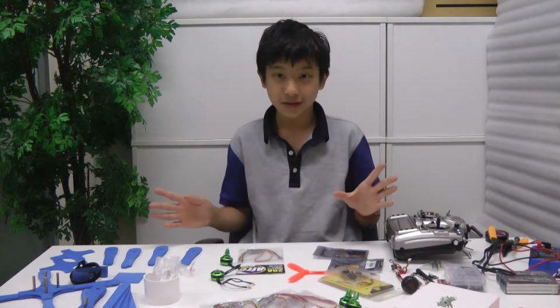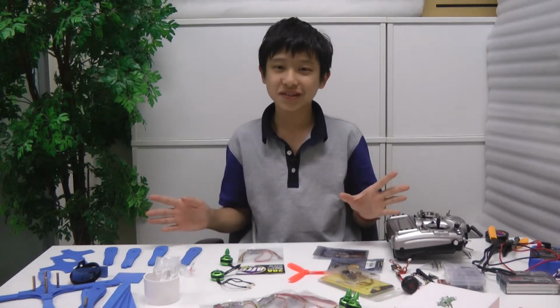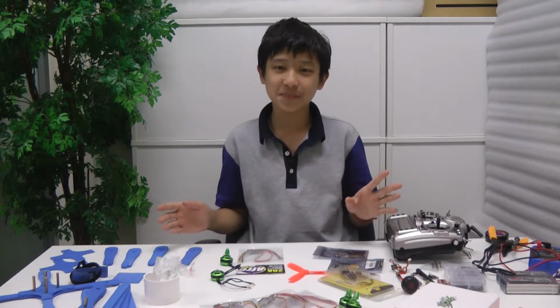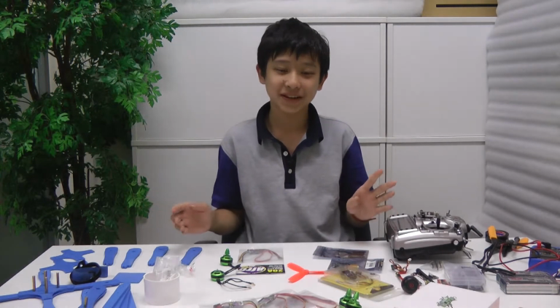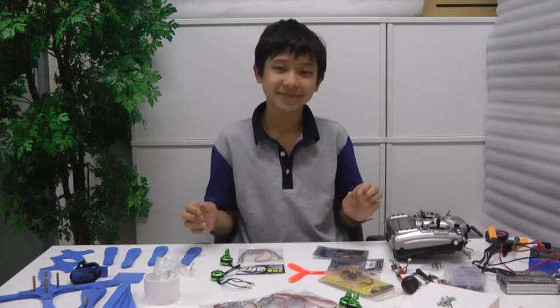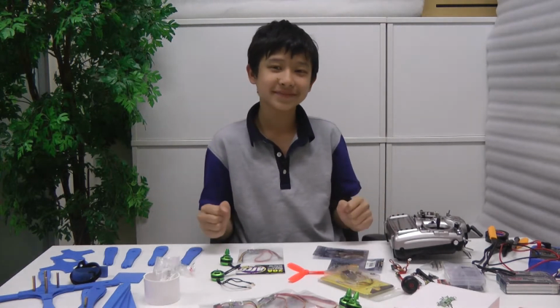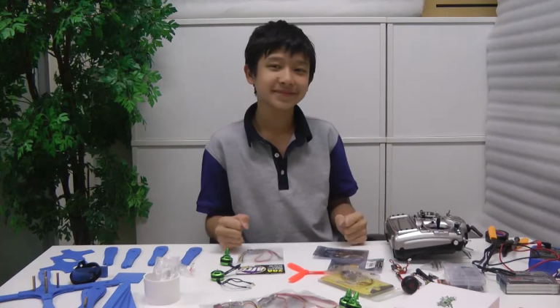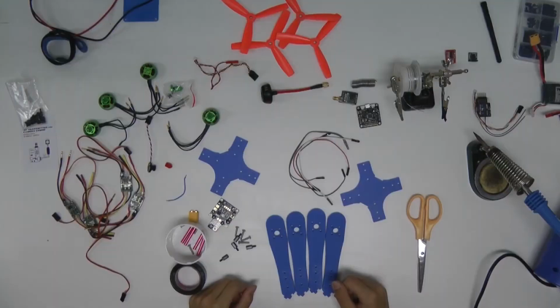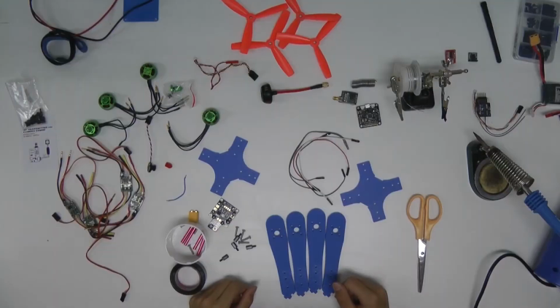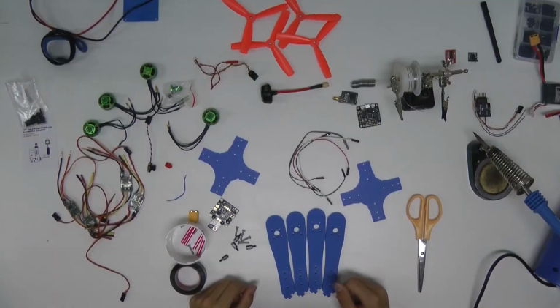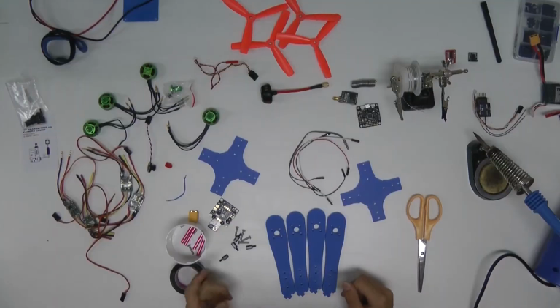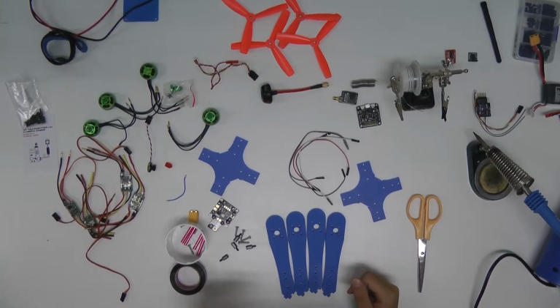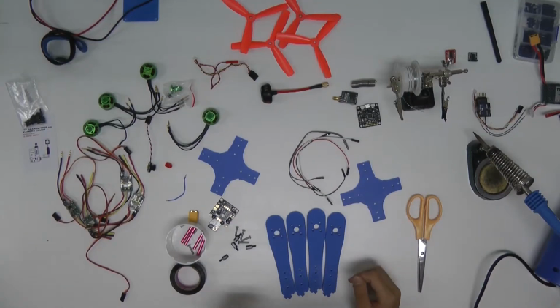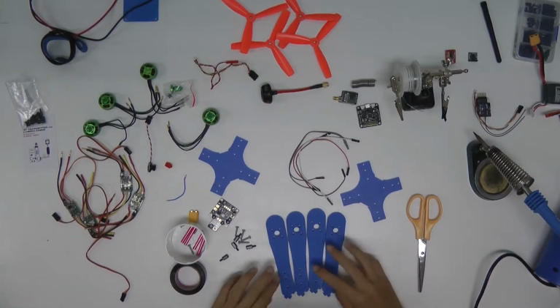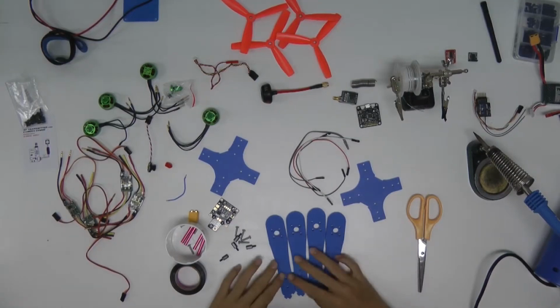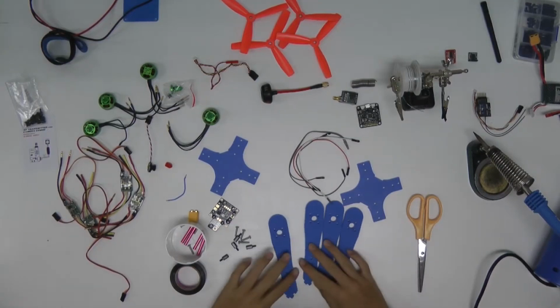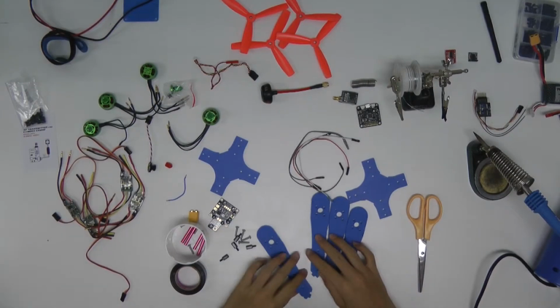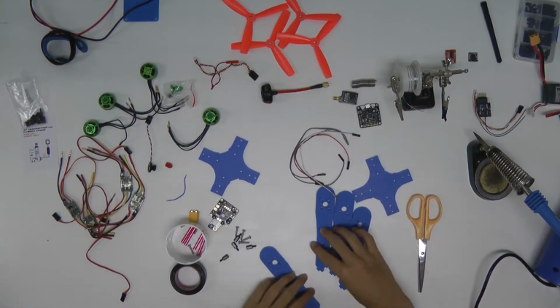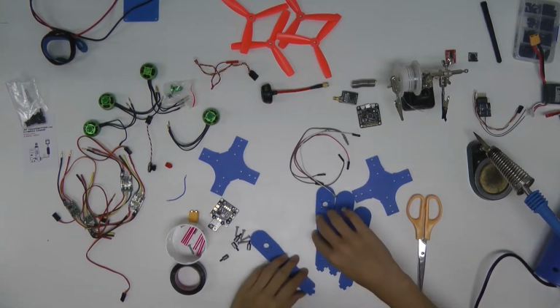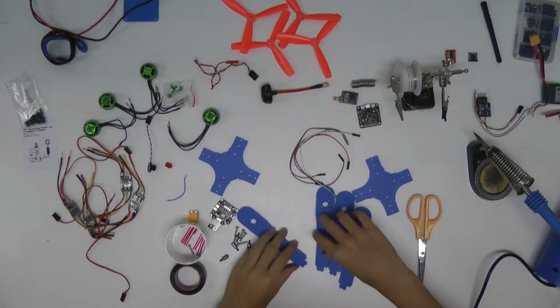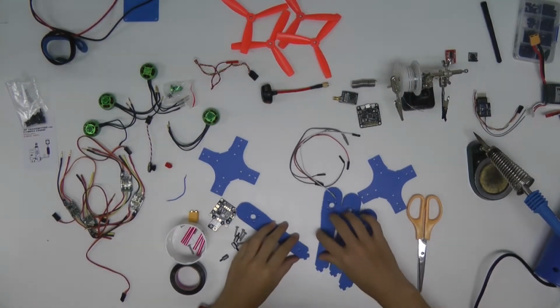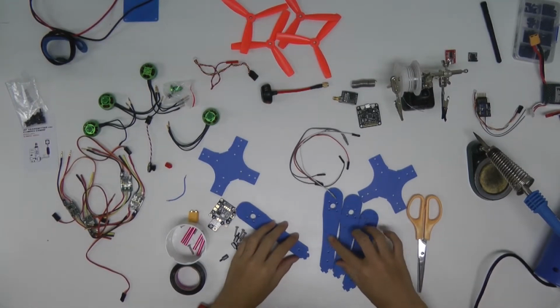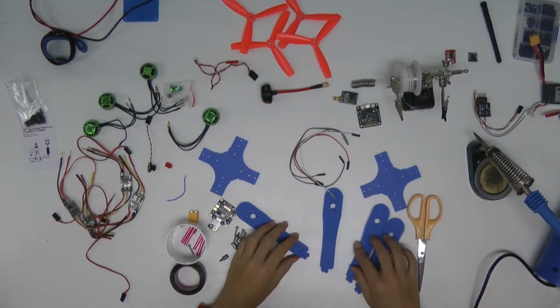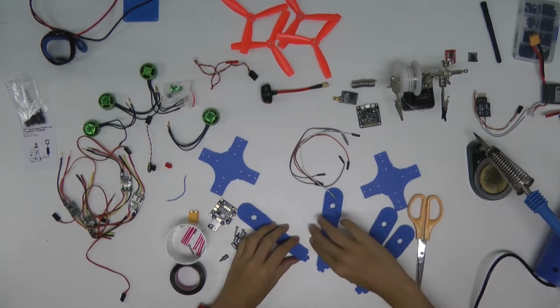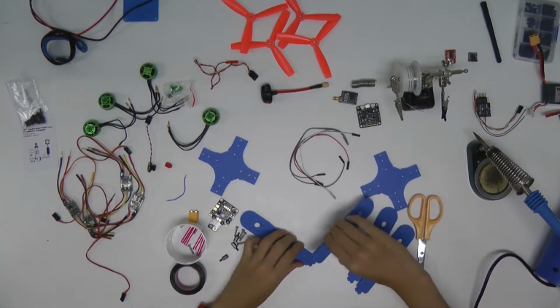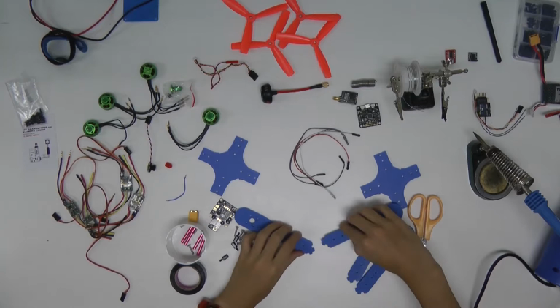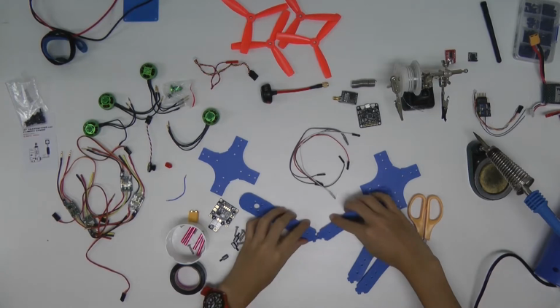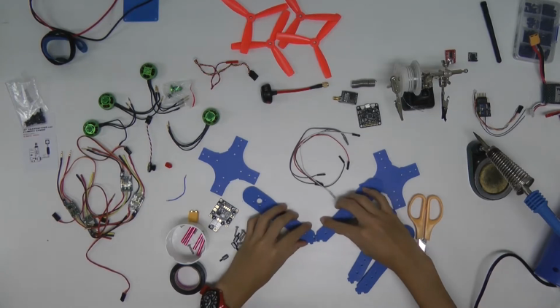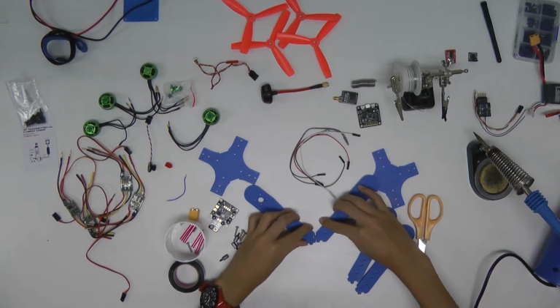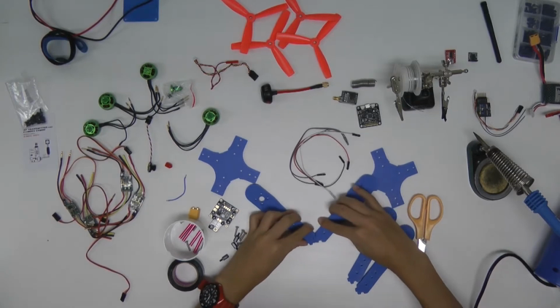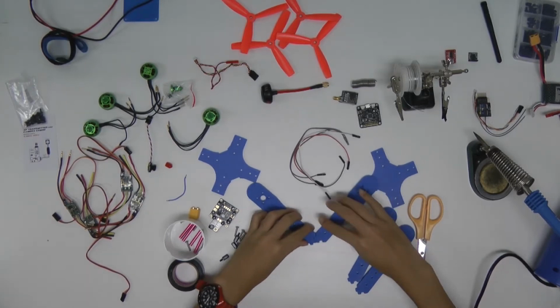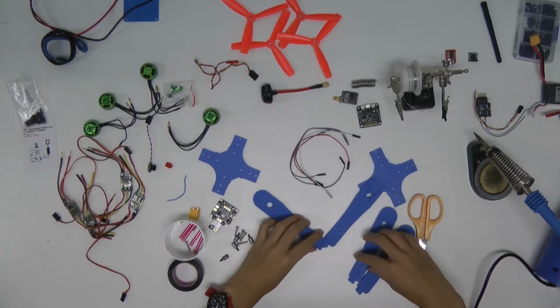Let's start building. Okay, so let's start building the frame now. First of all, these are interlocking, like this.